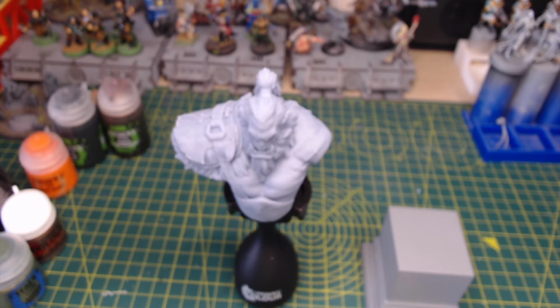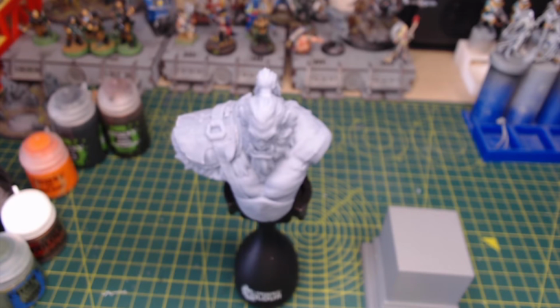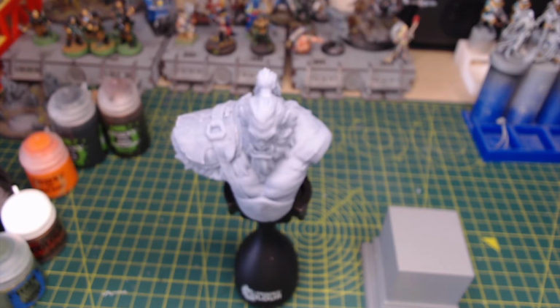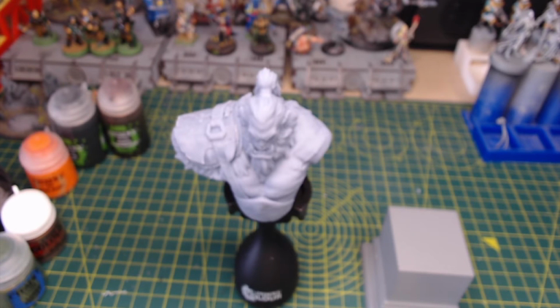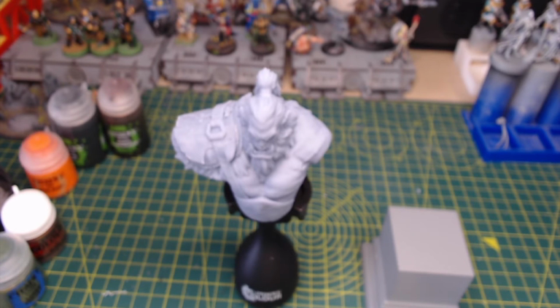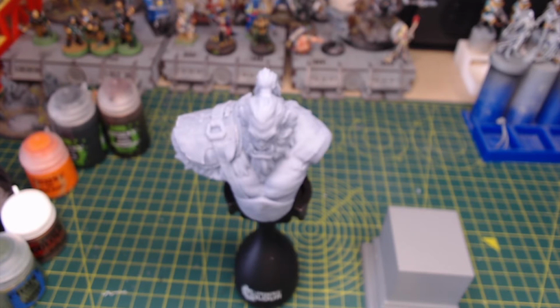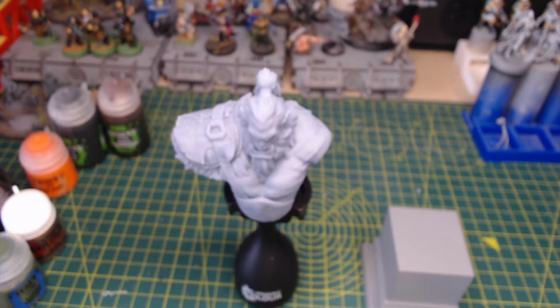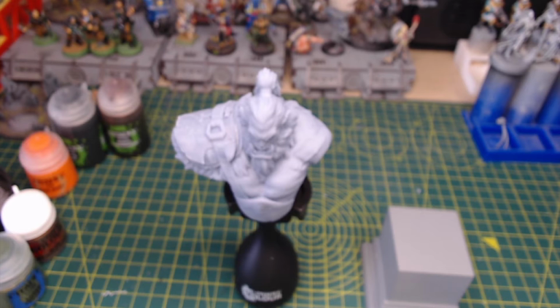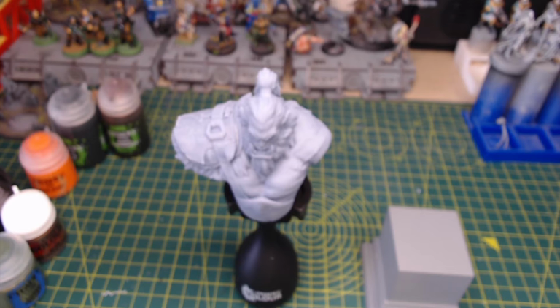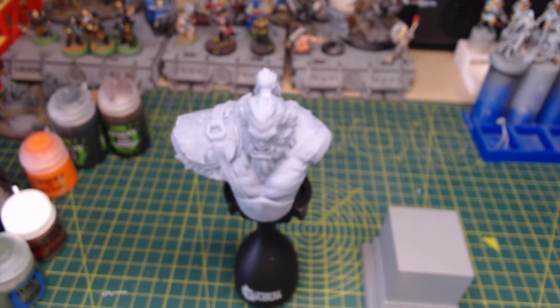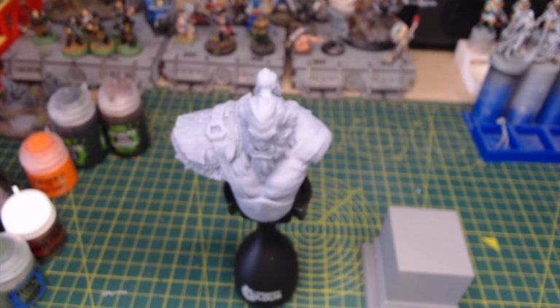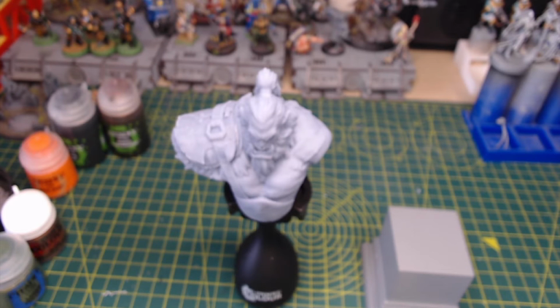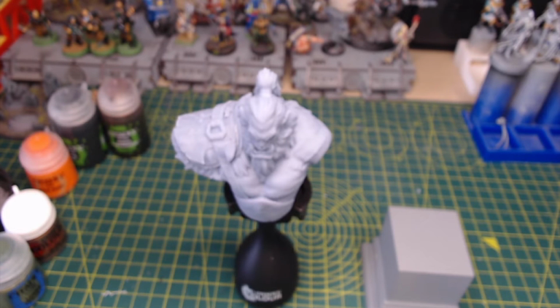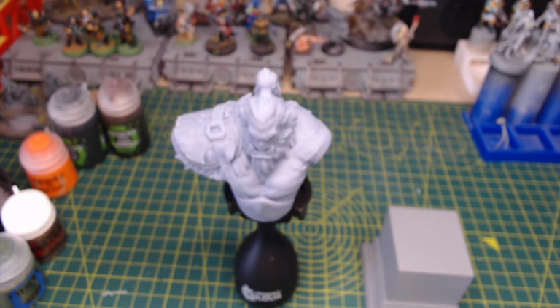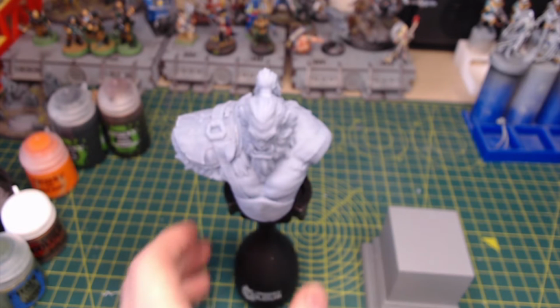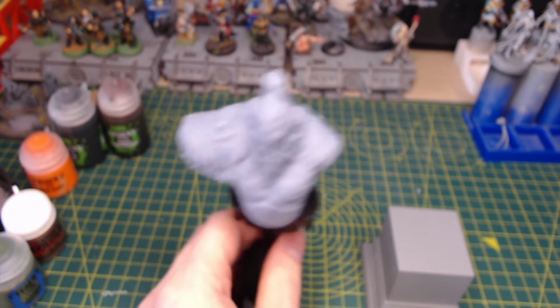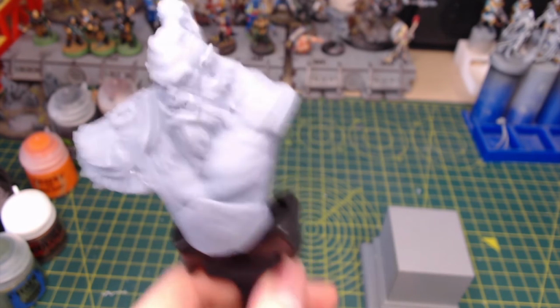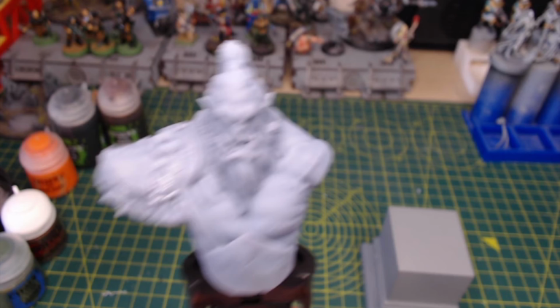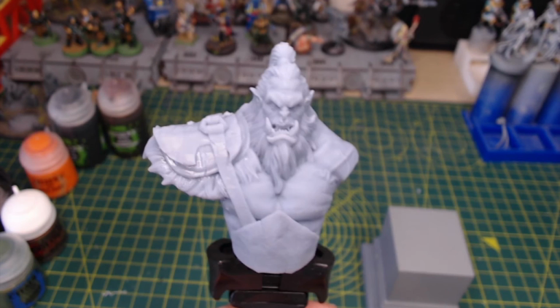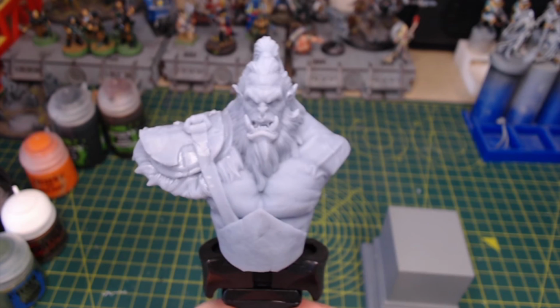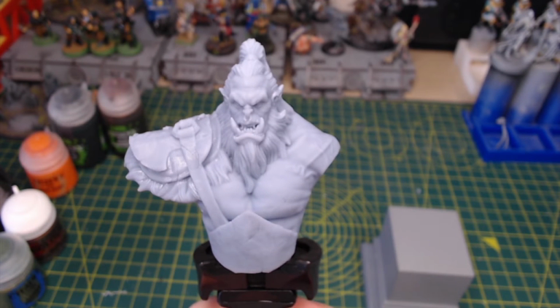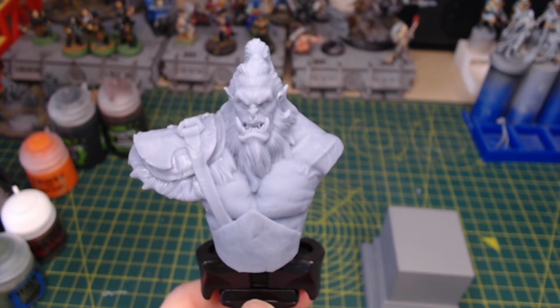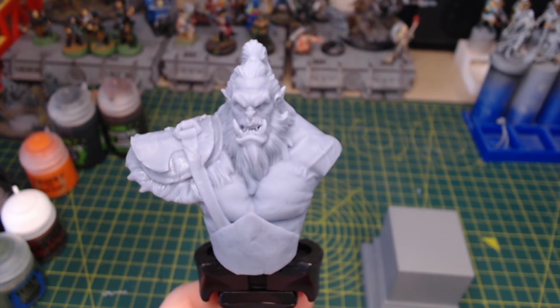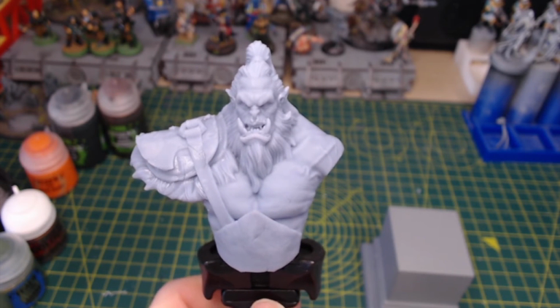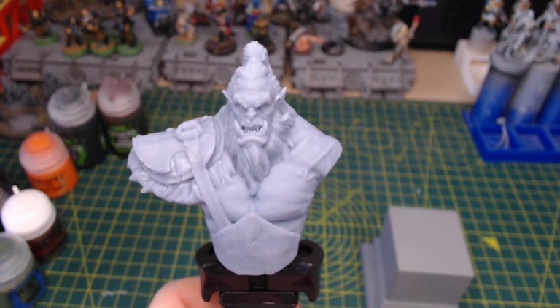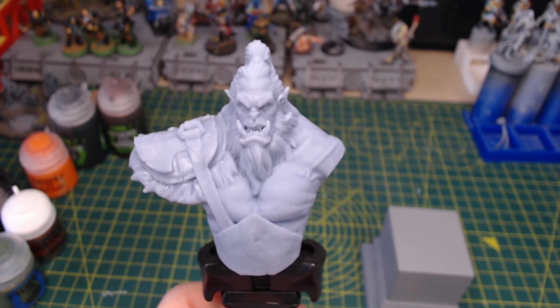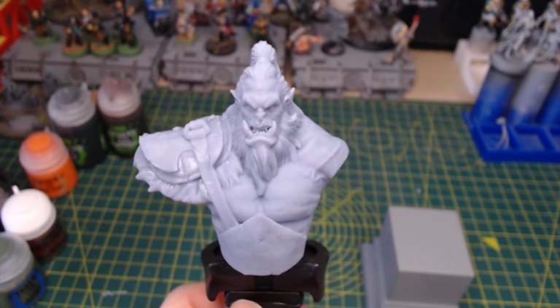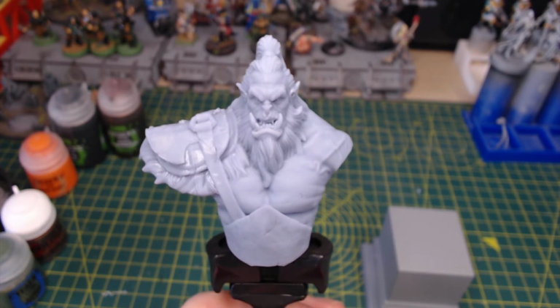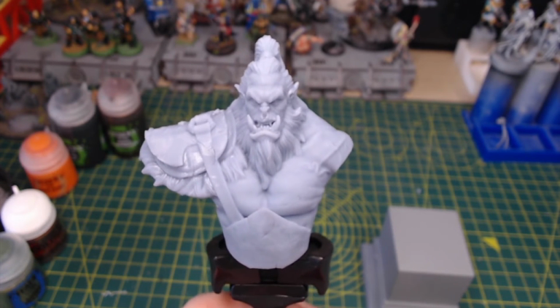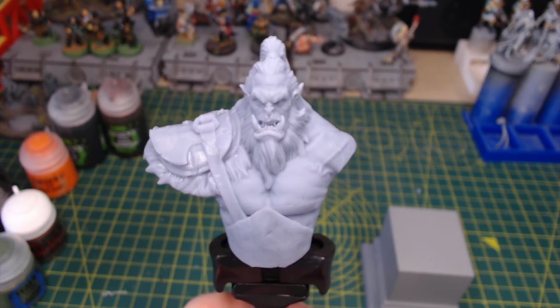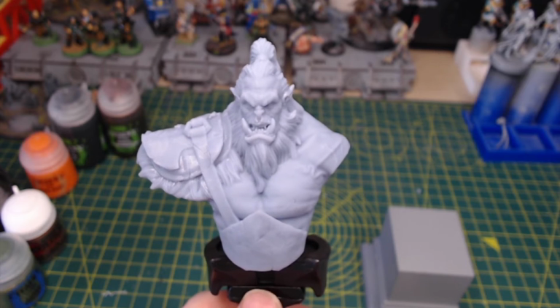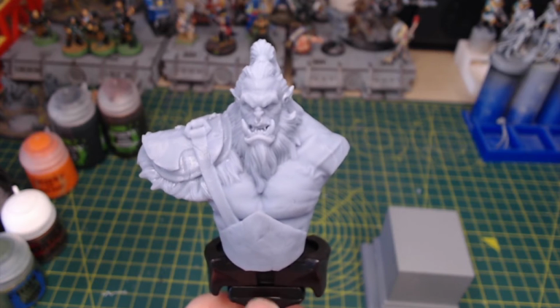We're going to be looking at two different products. We're going to start off with this 3D printed oak bust. These are designed by Titan Troll Miniatures and they're printed to order by Ashdamm Gaming.